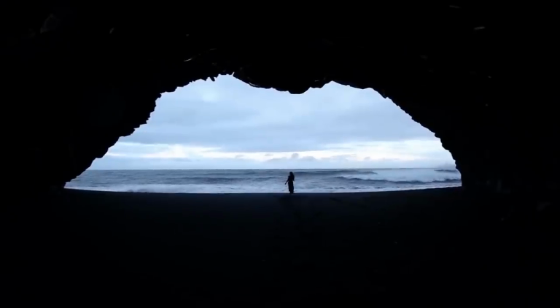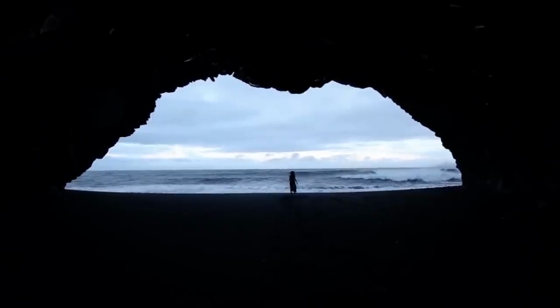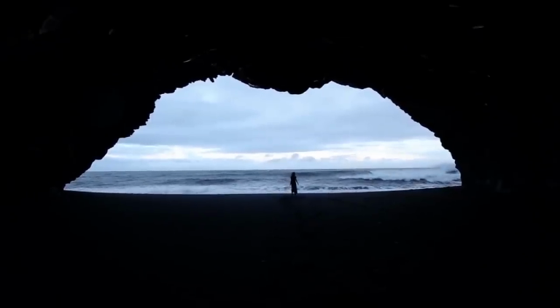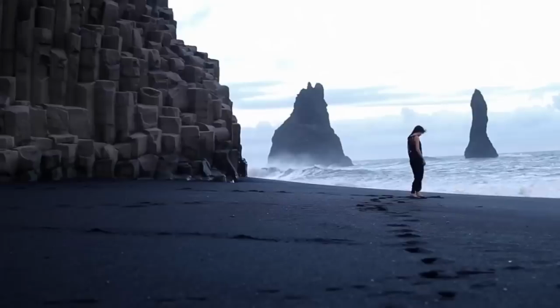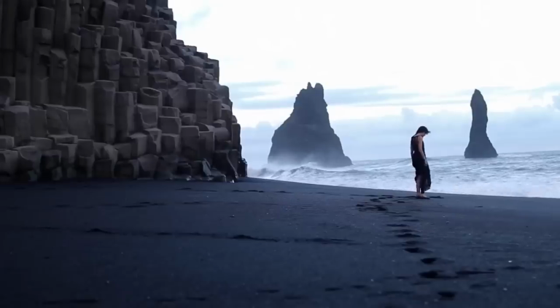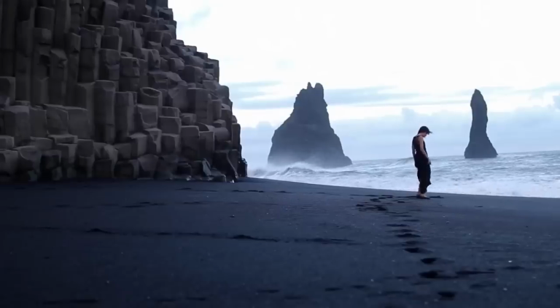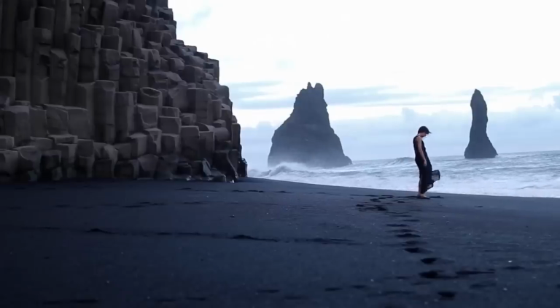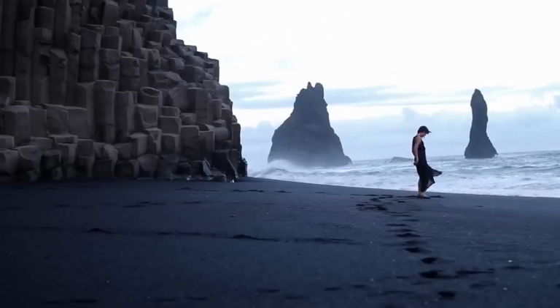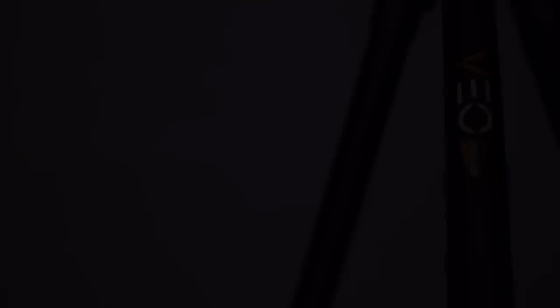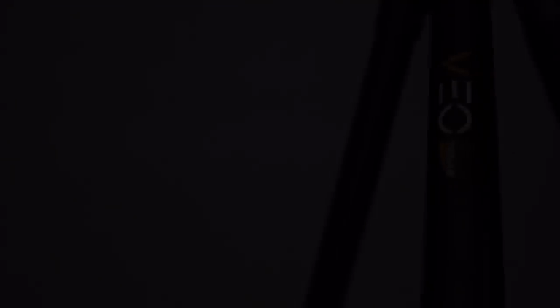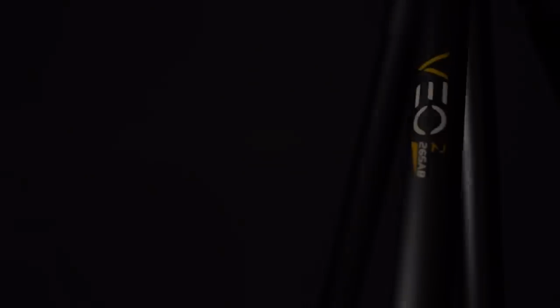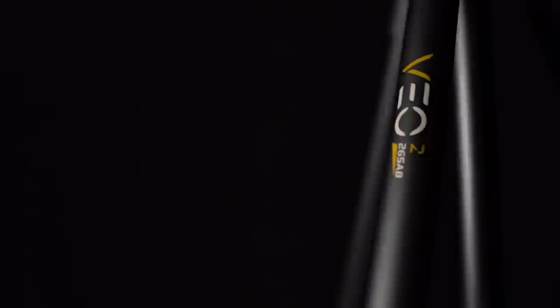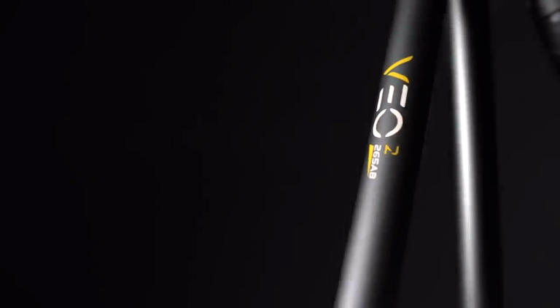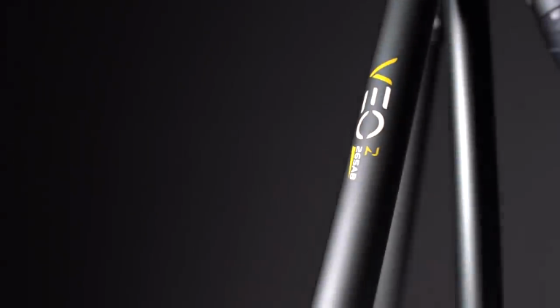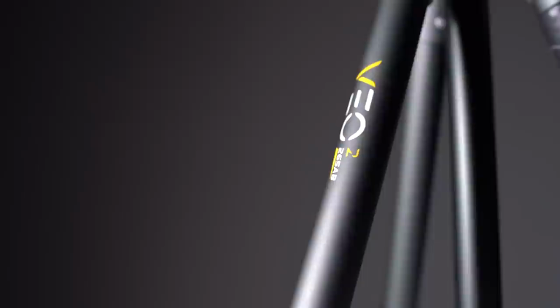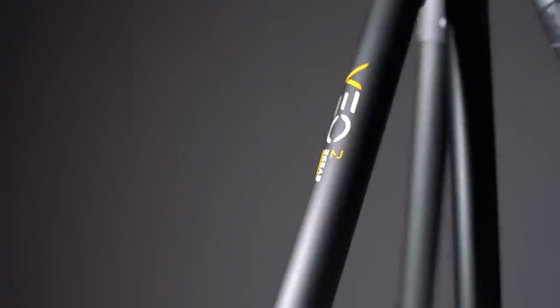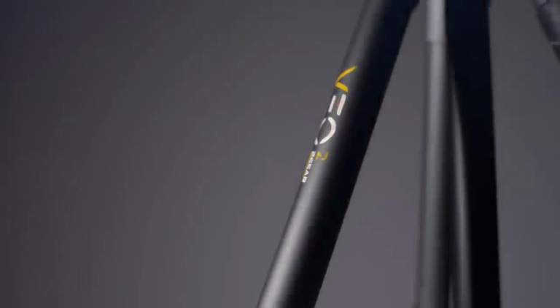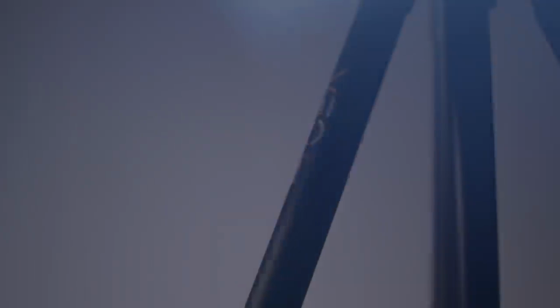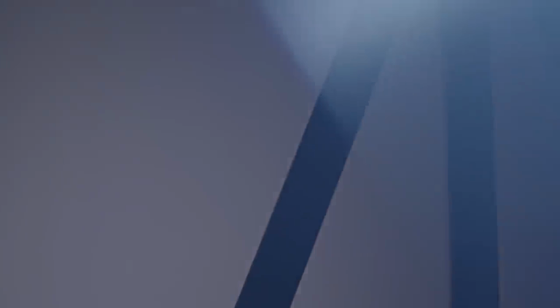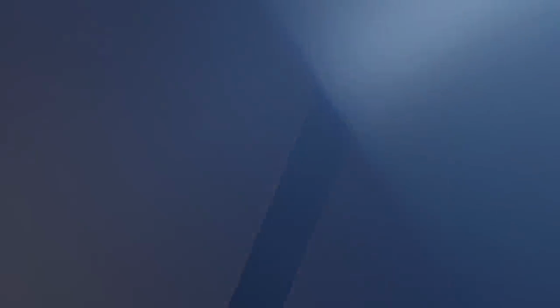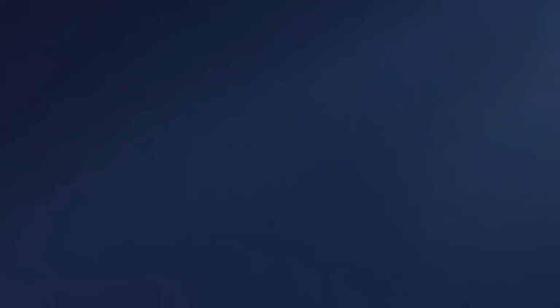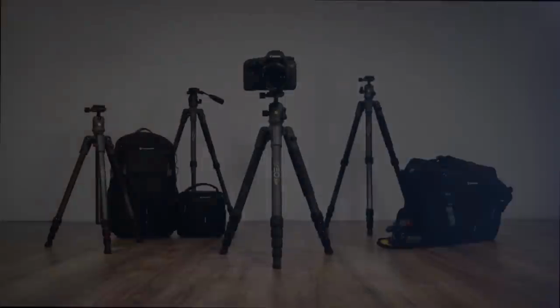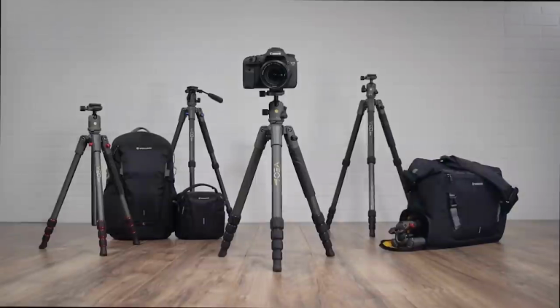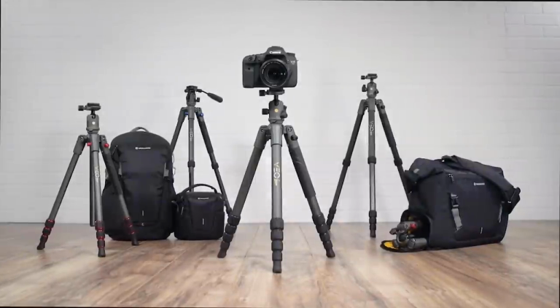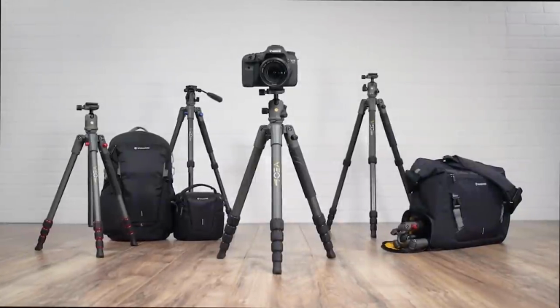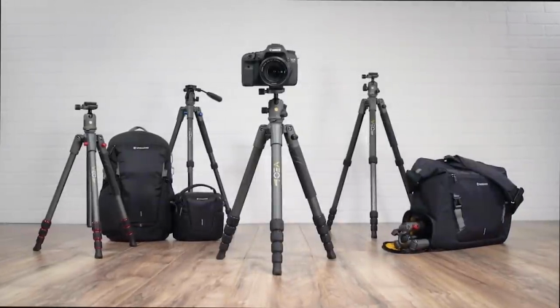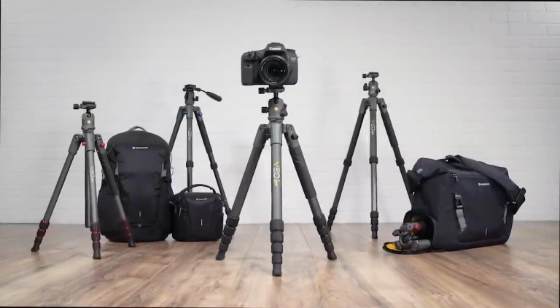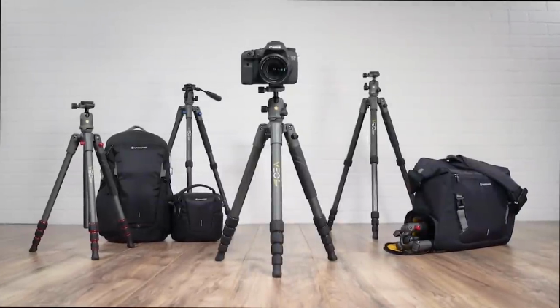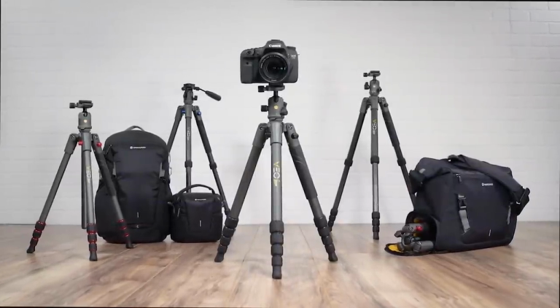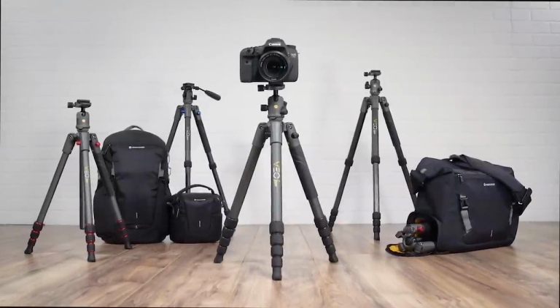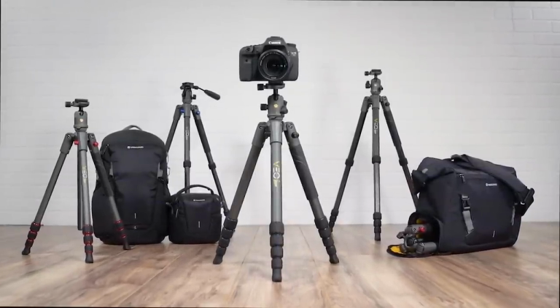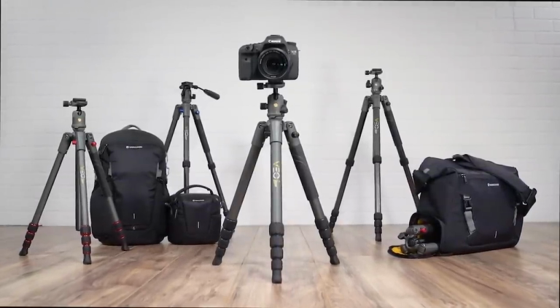Regarded as the collection that knows its way around the world, the Veo collection's centerpiece has always been the Veo travel tripod. Vanguard is now proud to present the next generation of Veo, Veo 2.